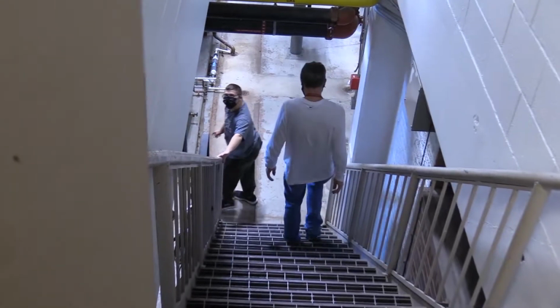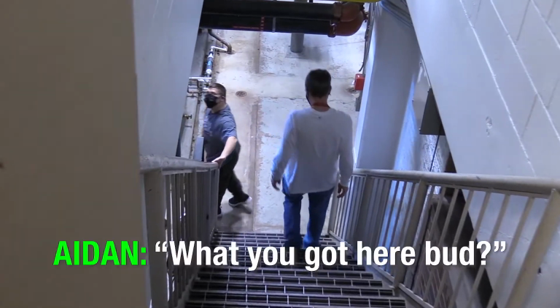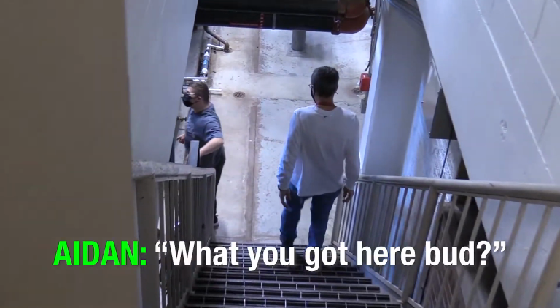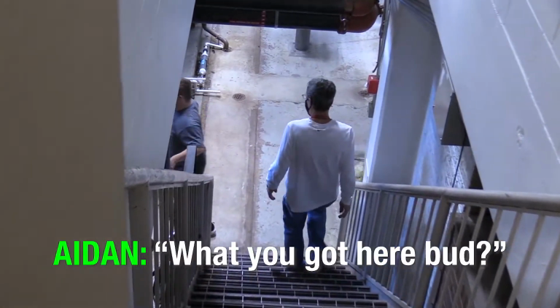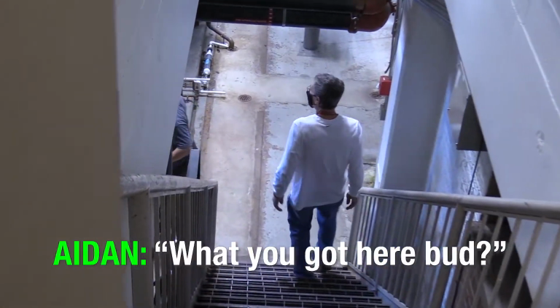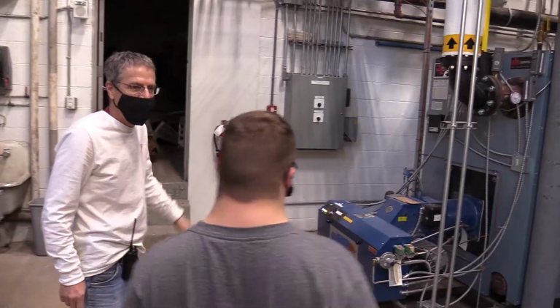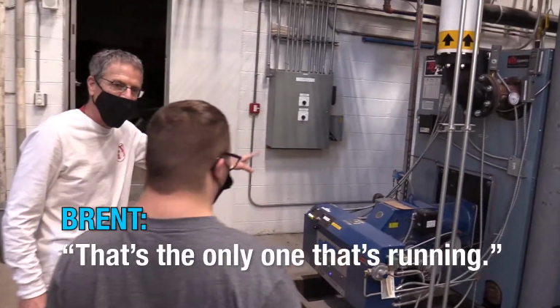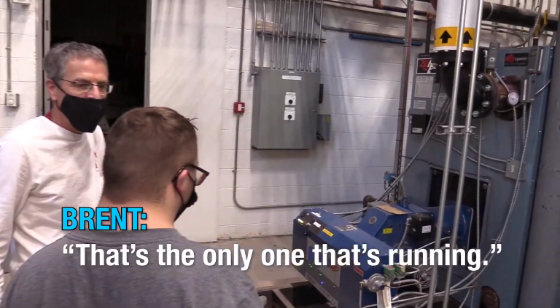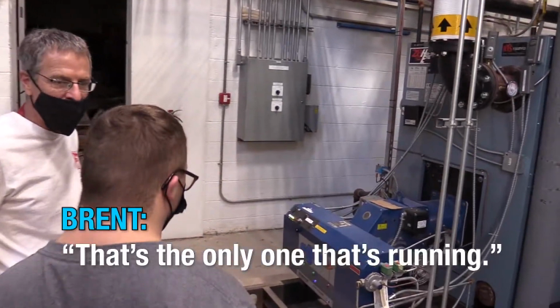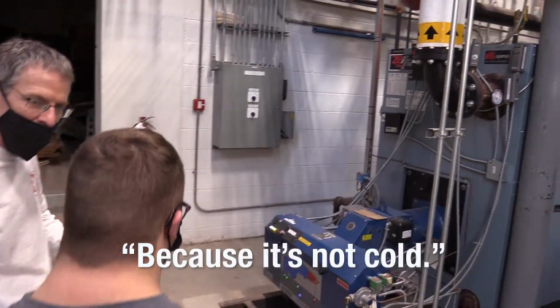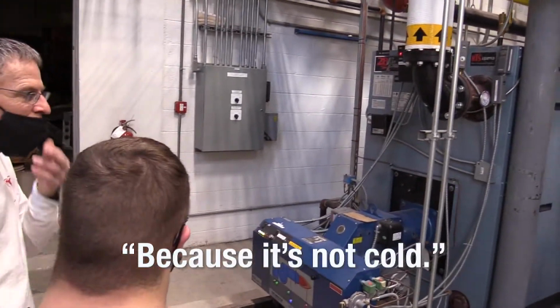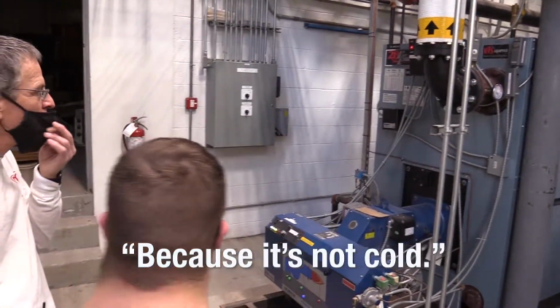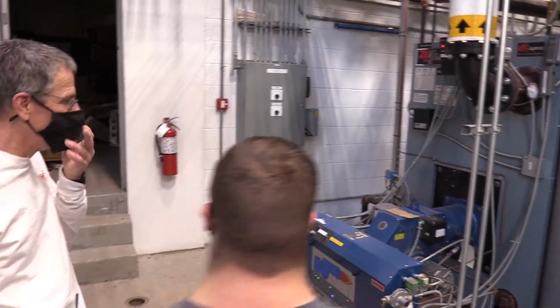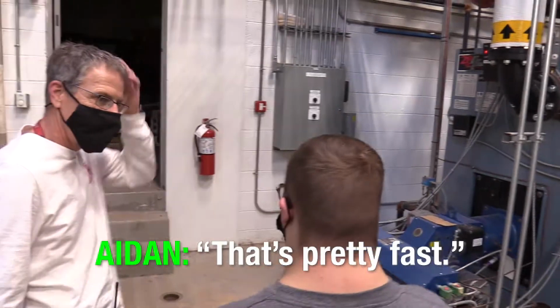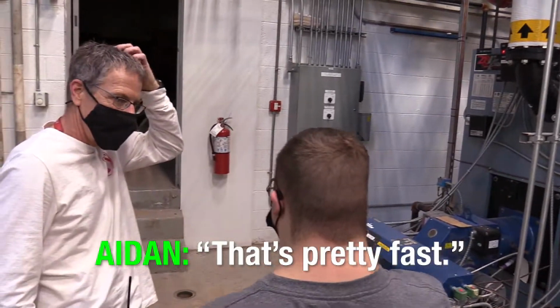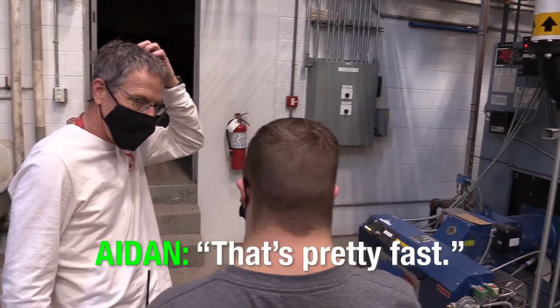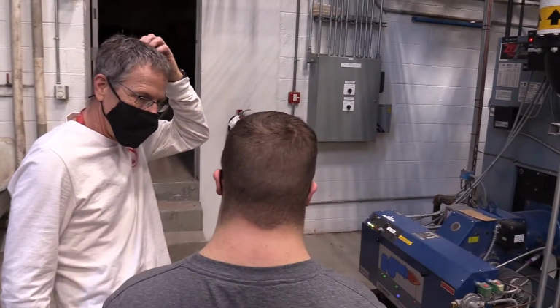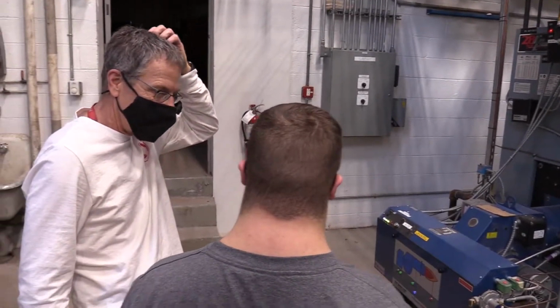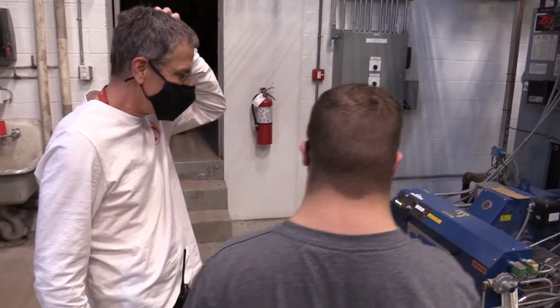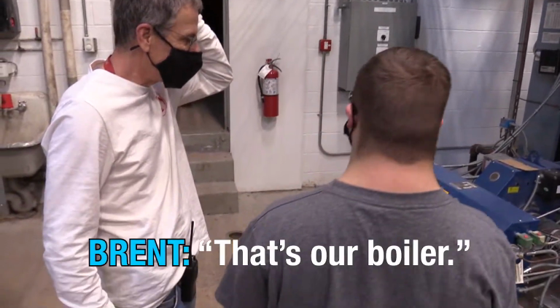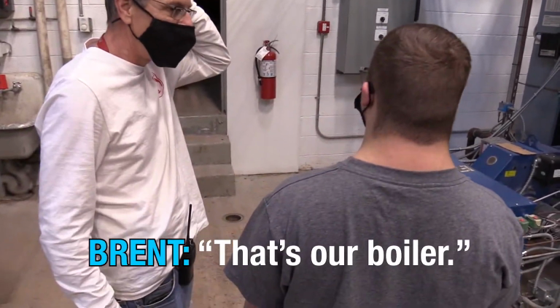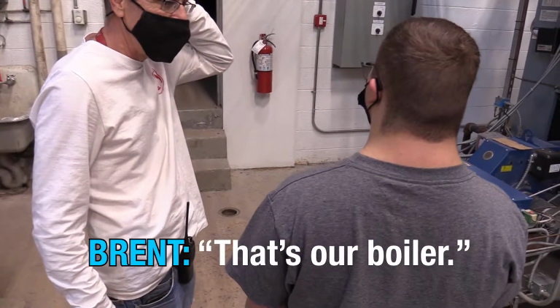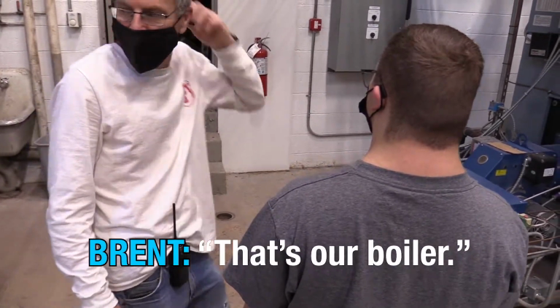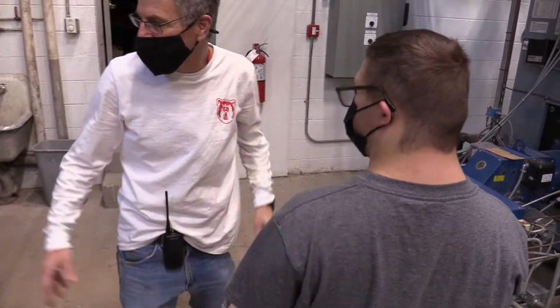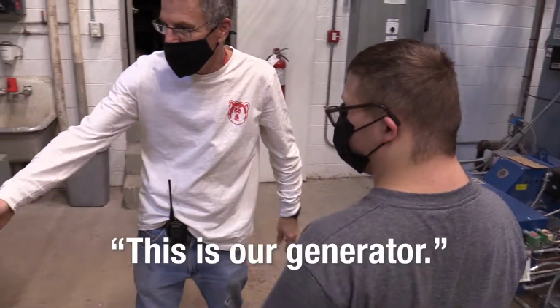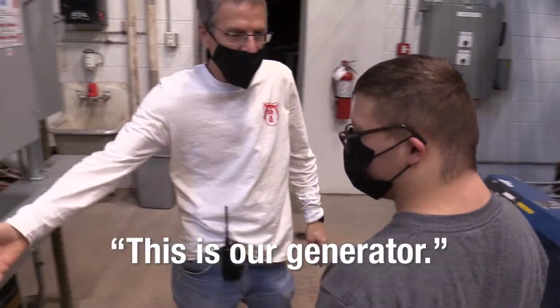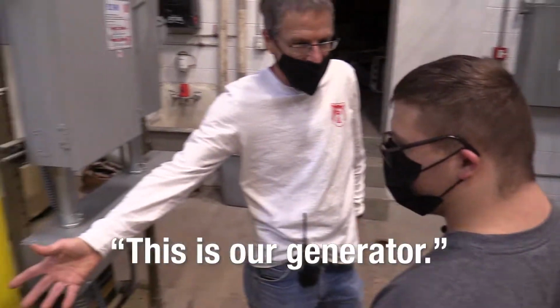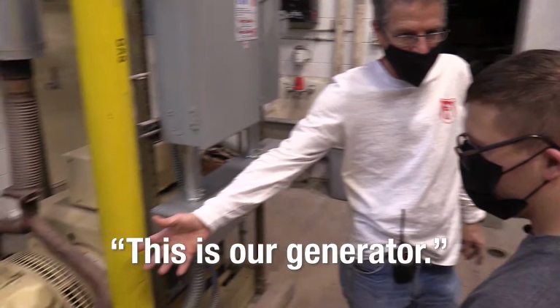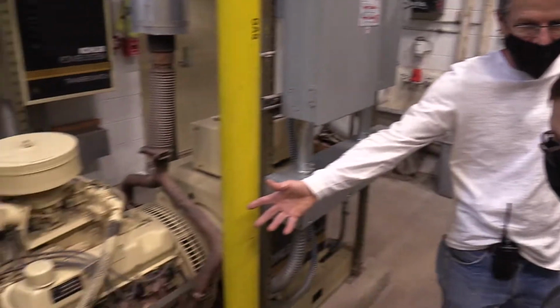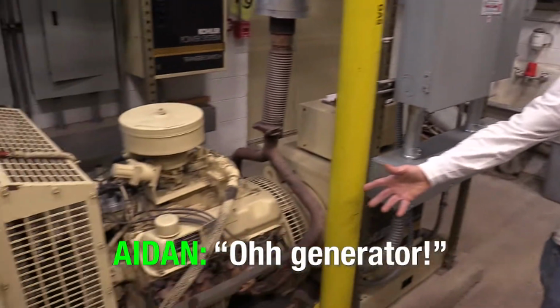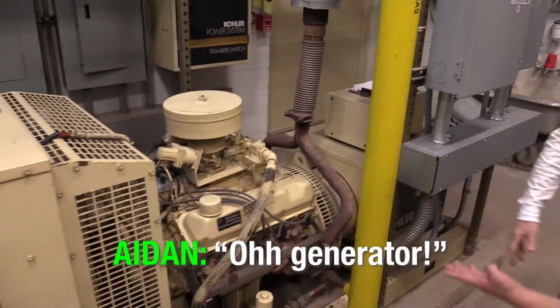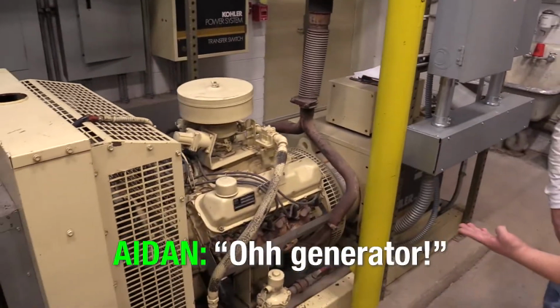I need that here, bud. I'm the only one that's running because it's not cold. It's pretty fast. Running. That's not boiling. This is our generator. Cool. Generator. Yeah.